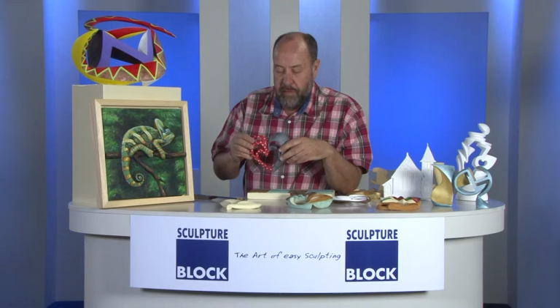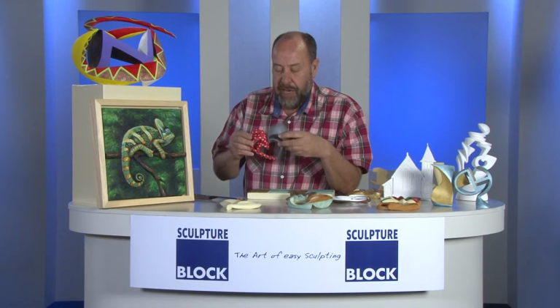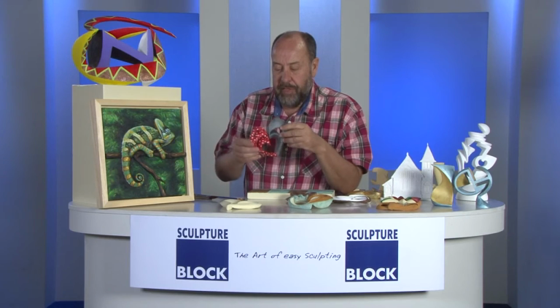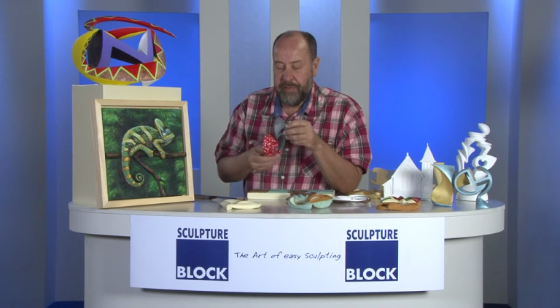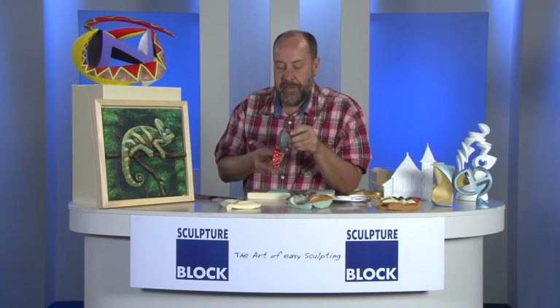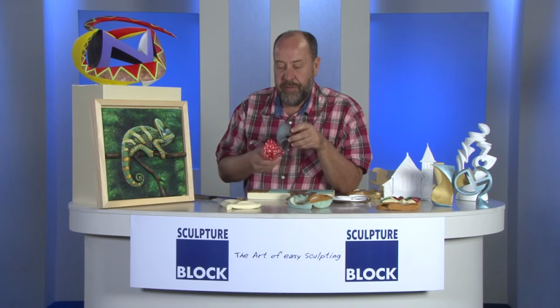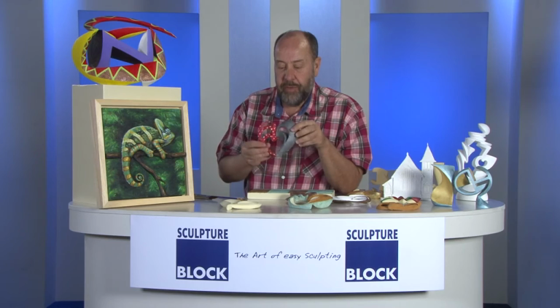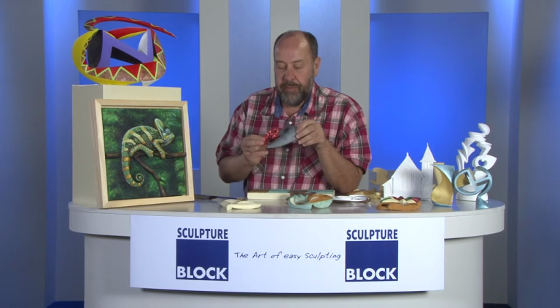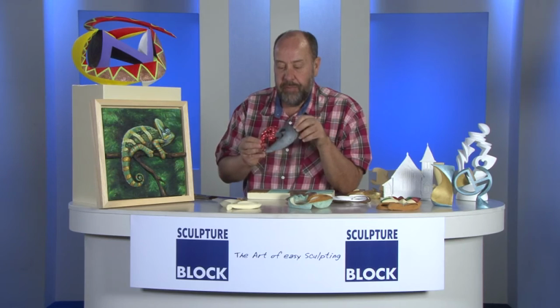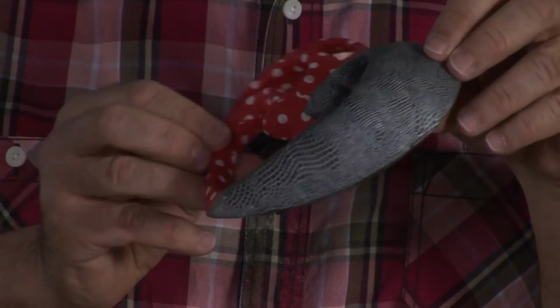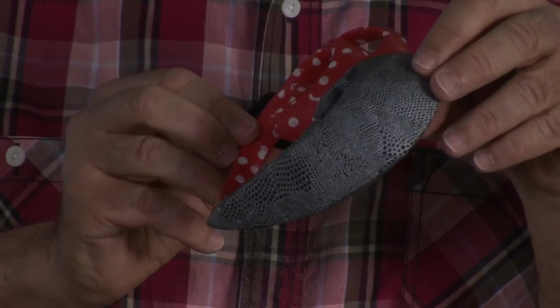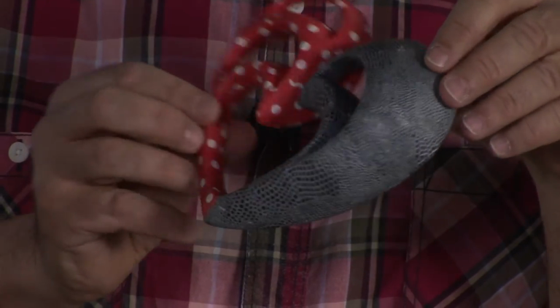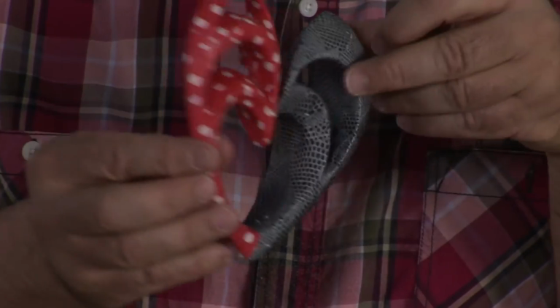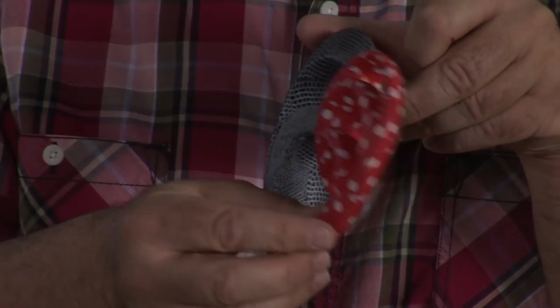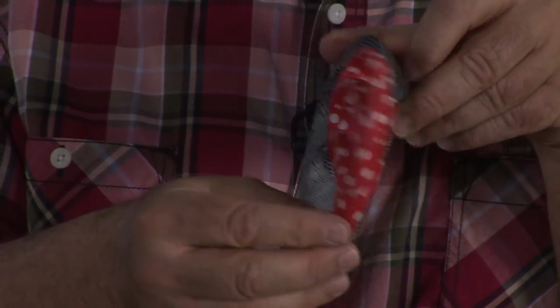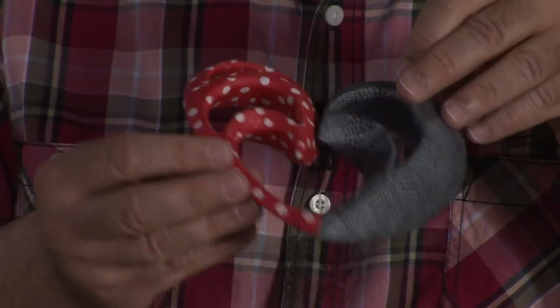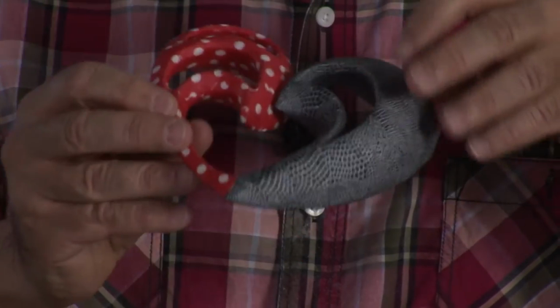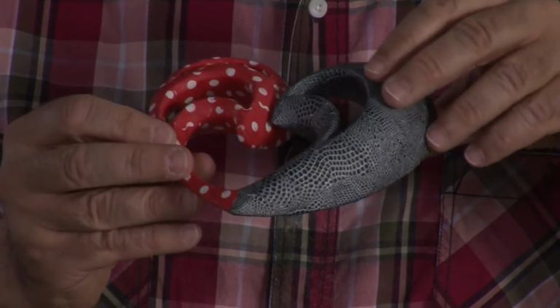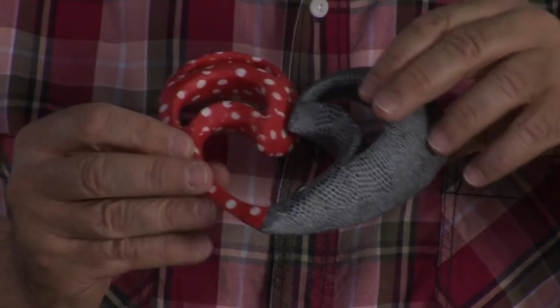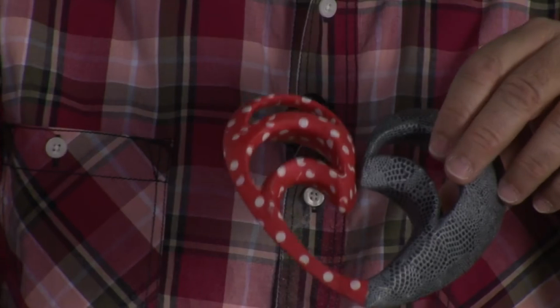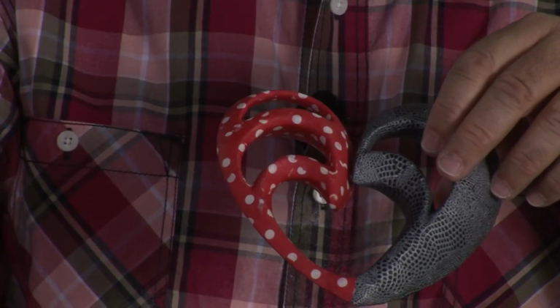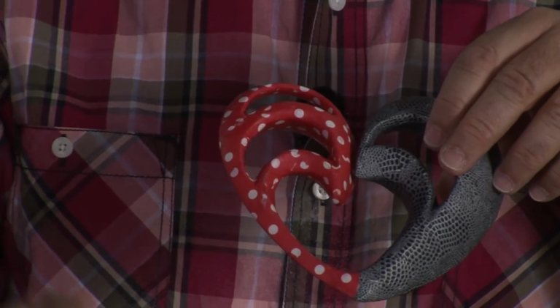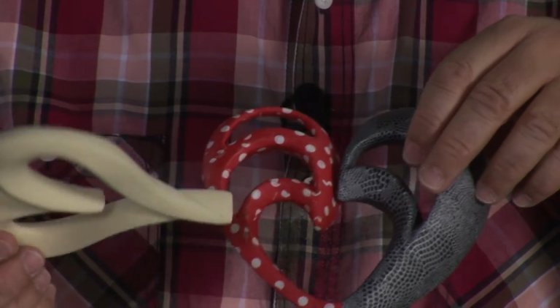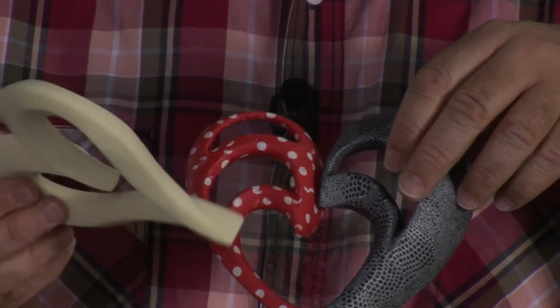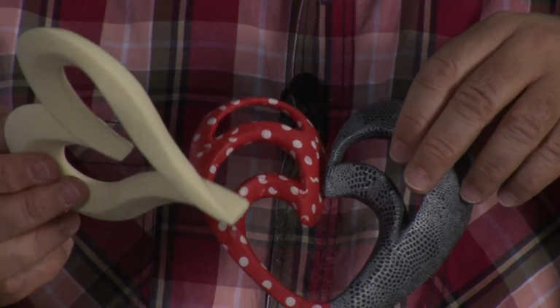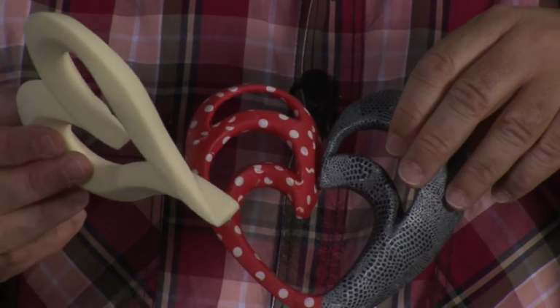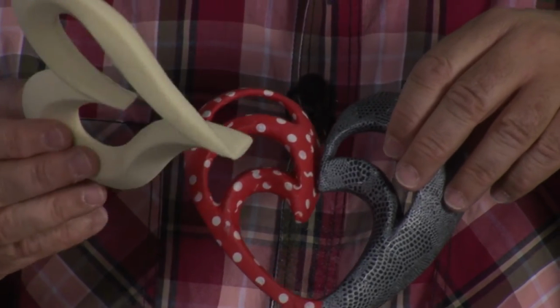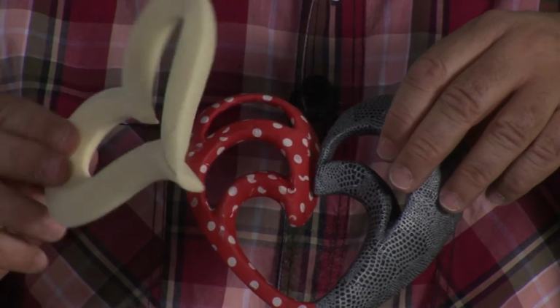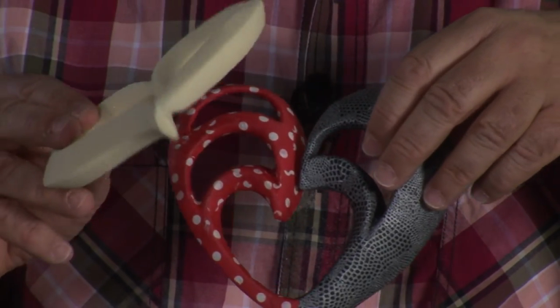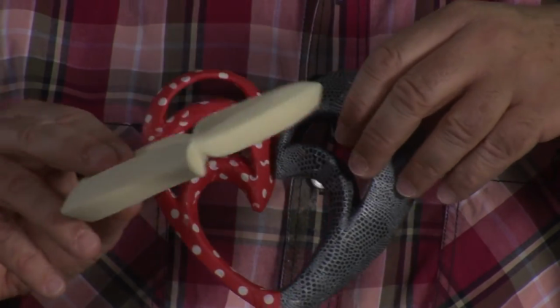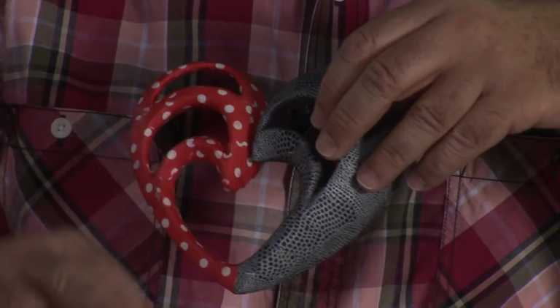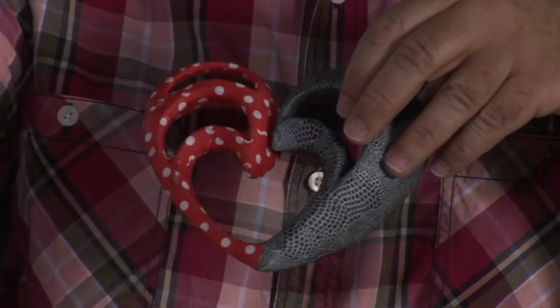For example, if we have carved out a form, we can put beautiful types of paper like decoupage on top. SculptureBlock will take any type of glue on it, from epoxy glue to any other aggressive types of glues.